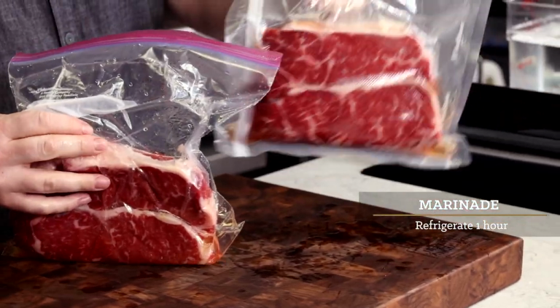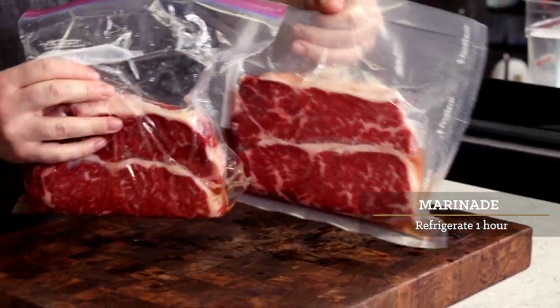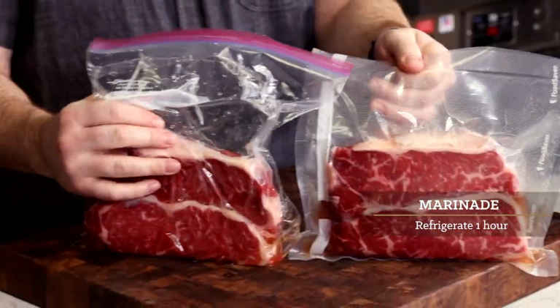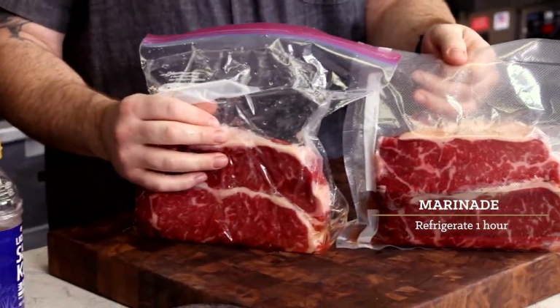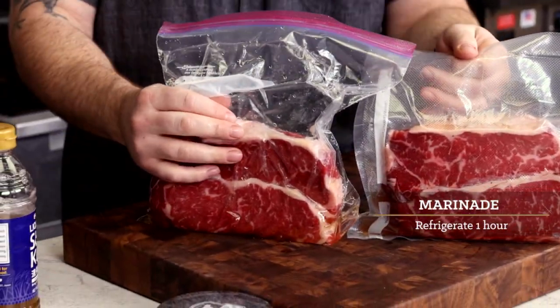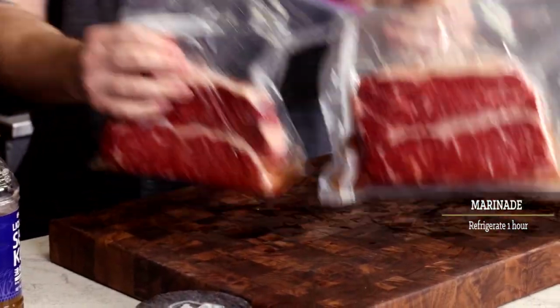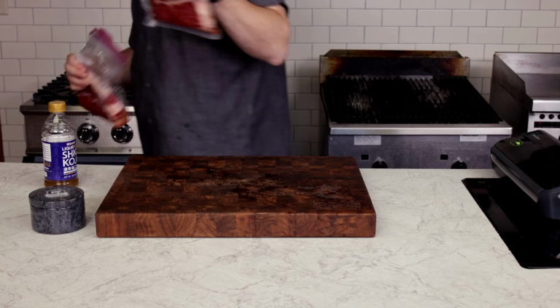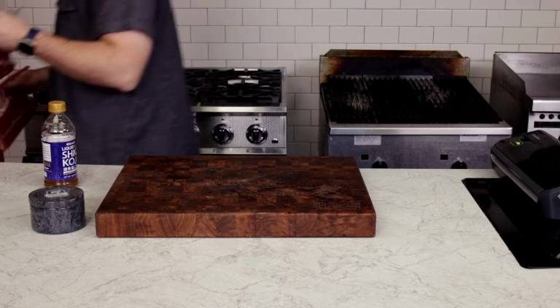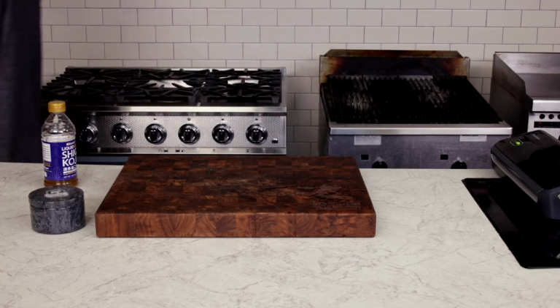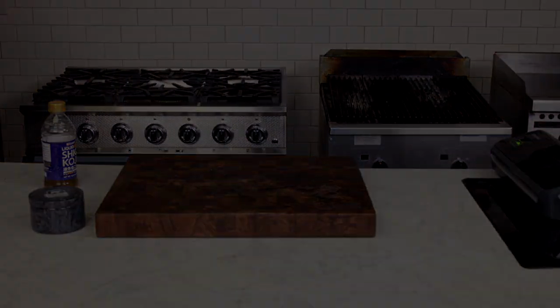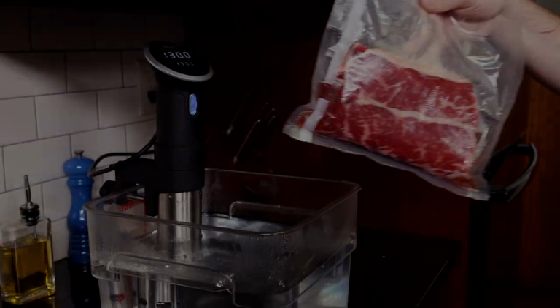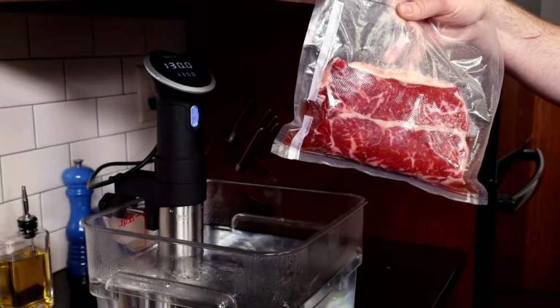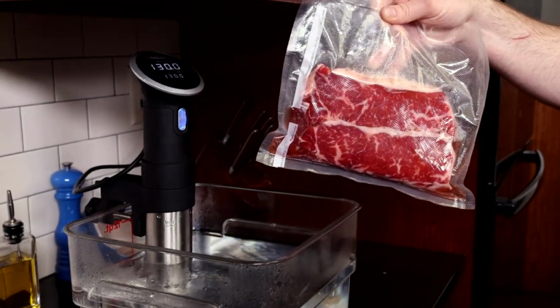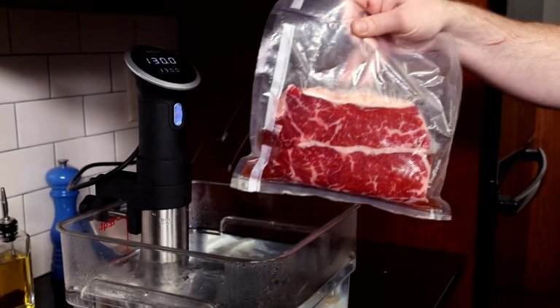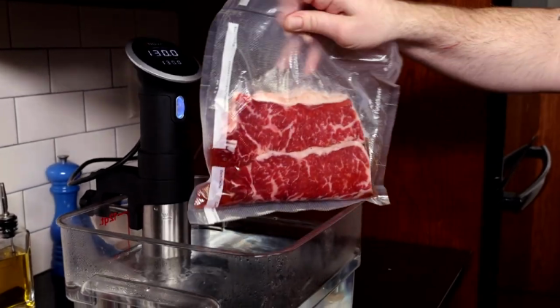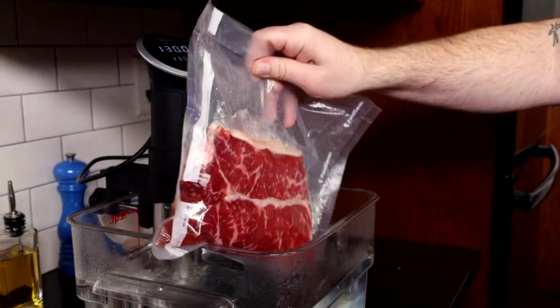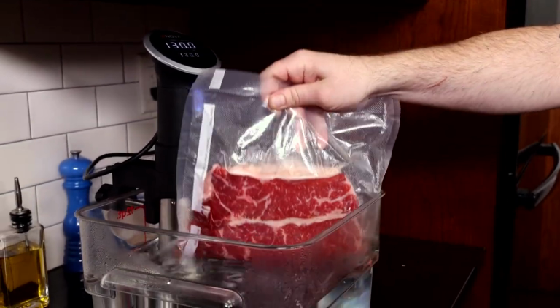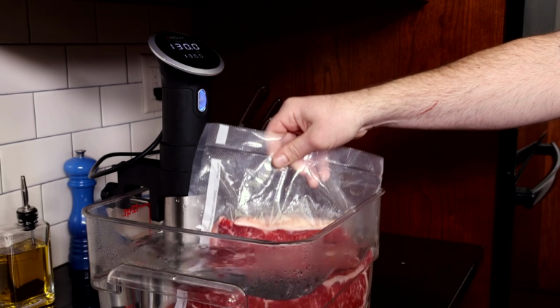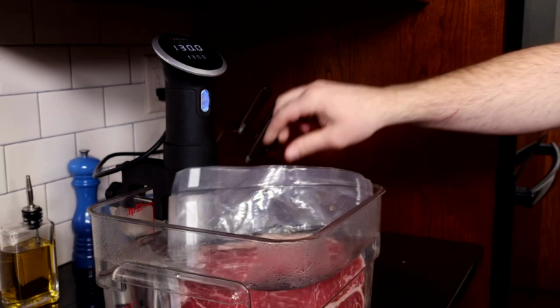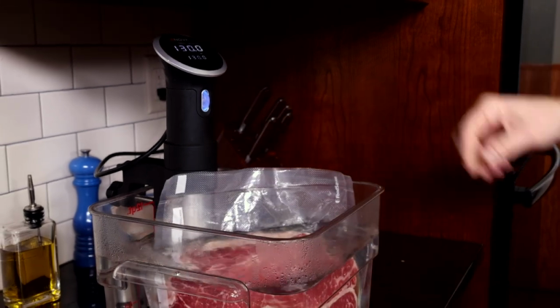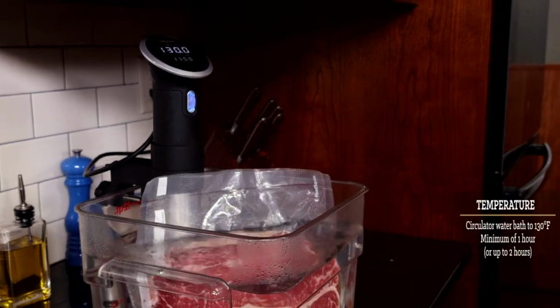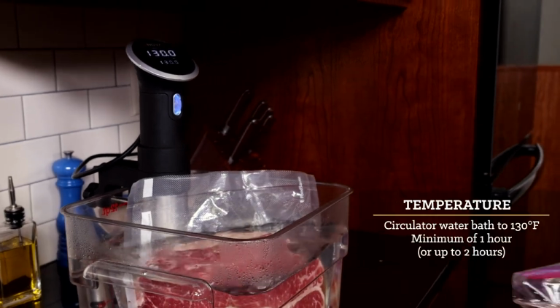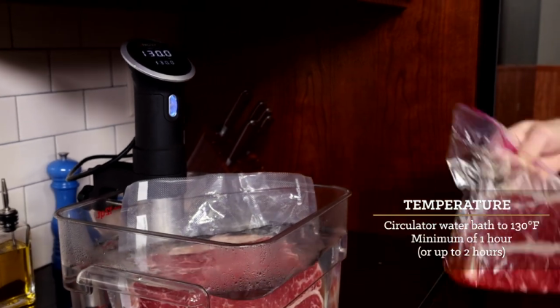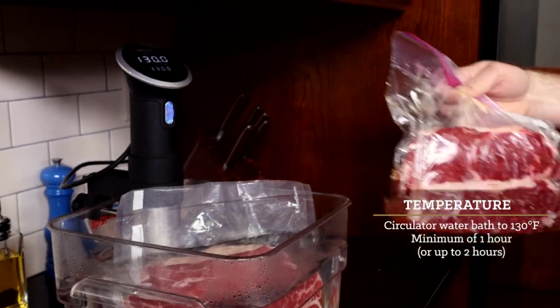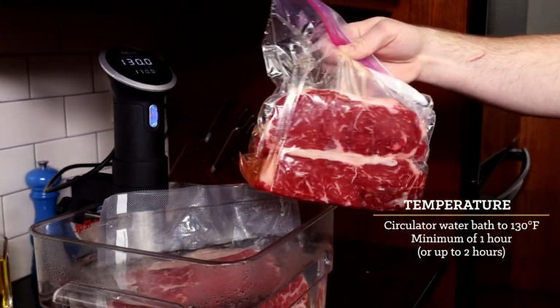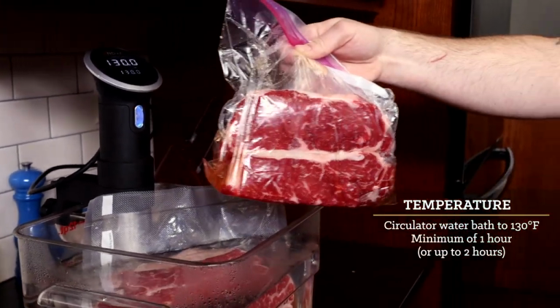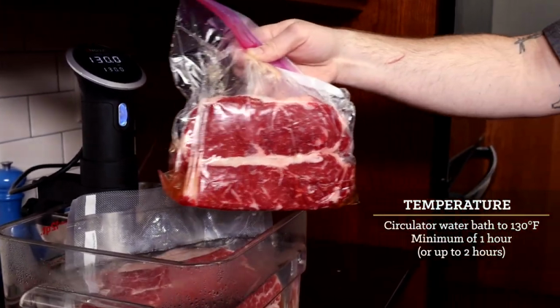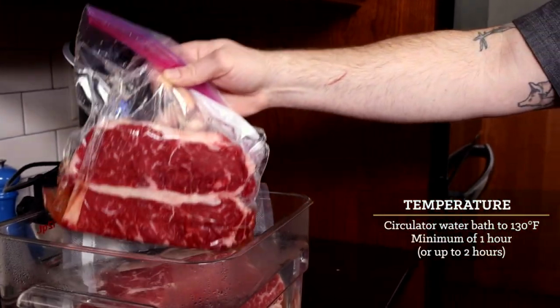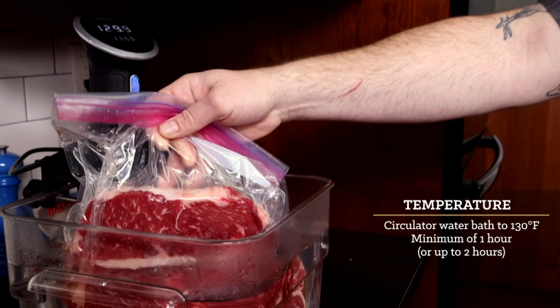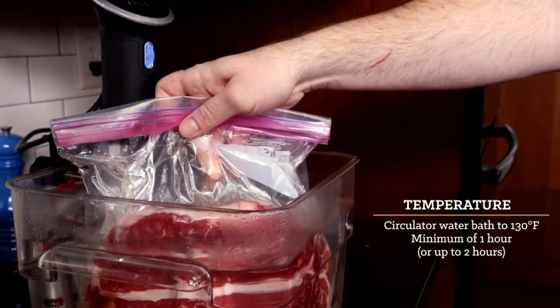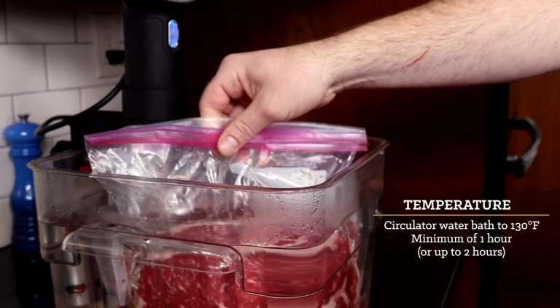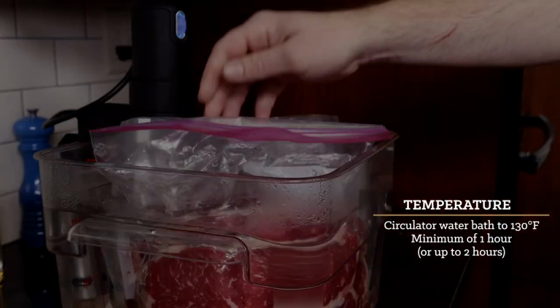Let these steaks marinate in the refrigerator for an hour before going into the water bath. Now we'll get our steaks into the water bath. For a nice medium rare, I like to set the circulator to 130 degrees Fahrenheit and let them cook for at least one hour.